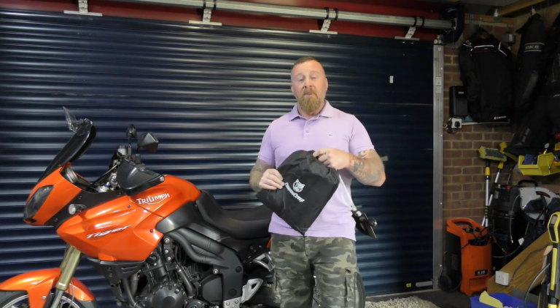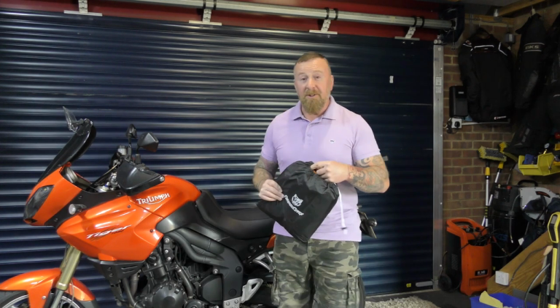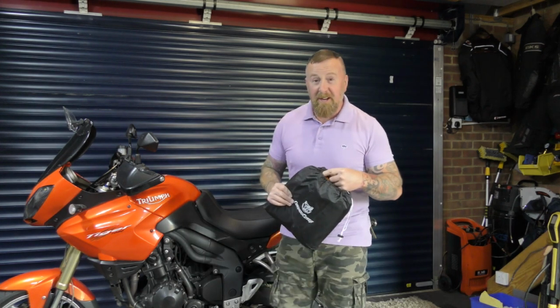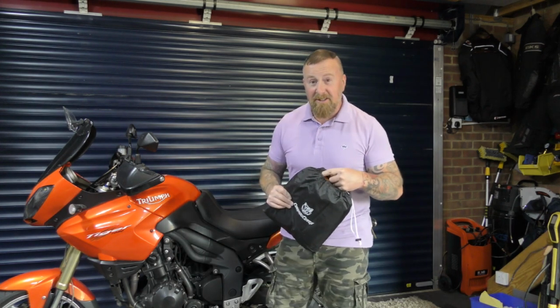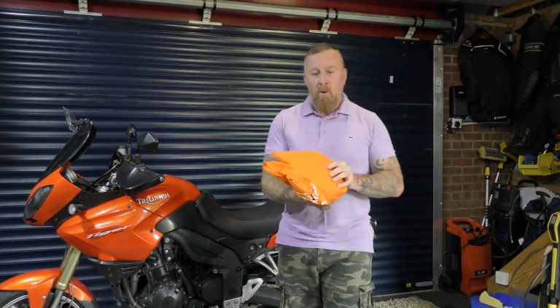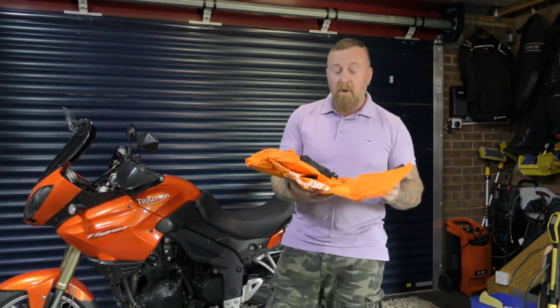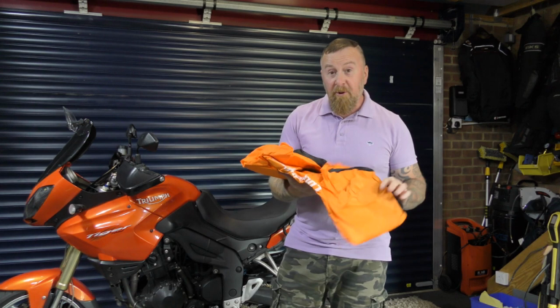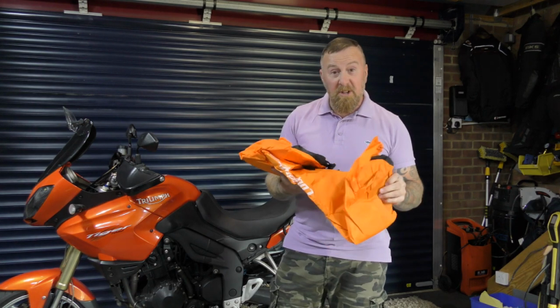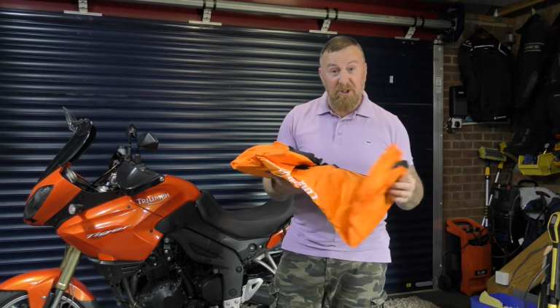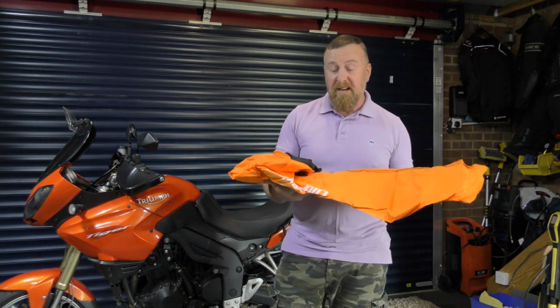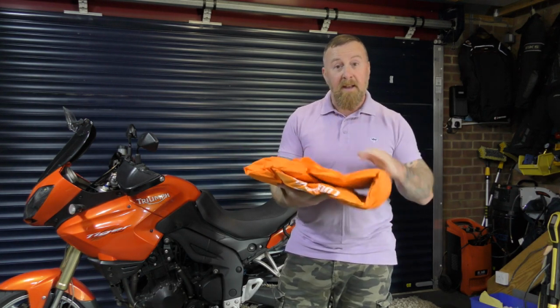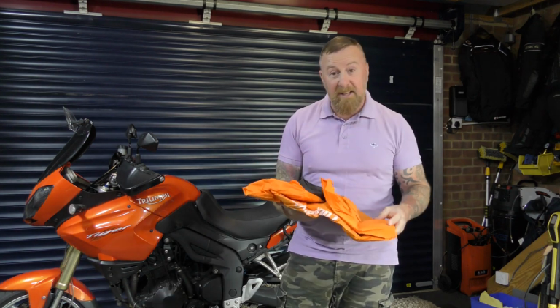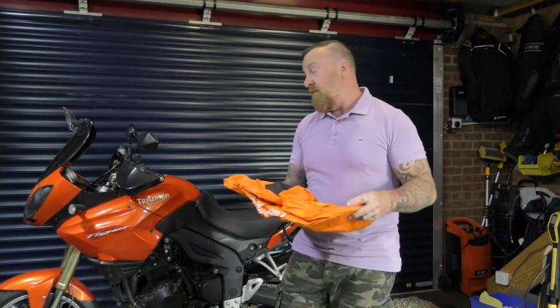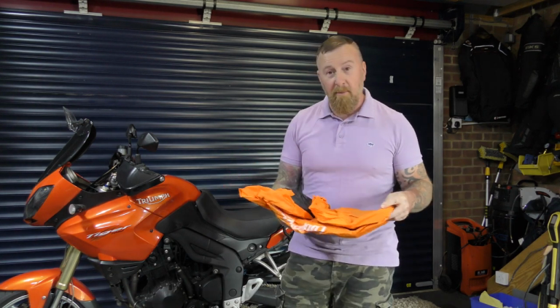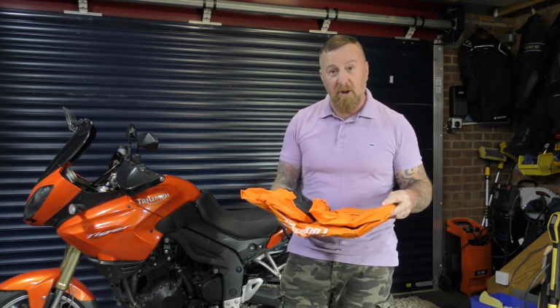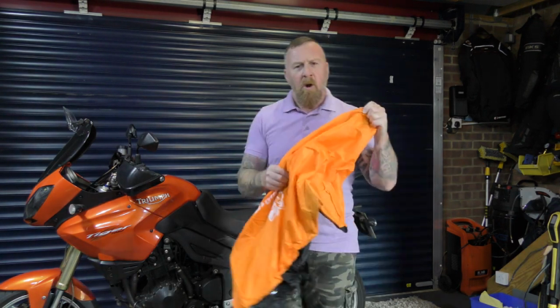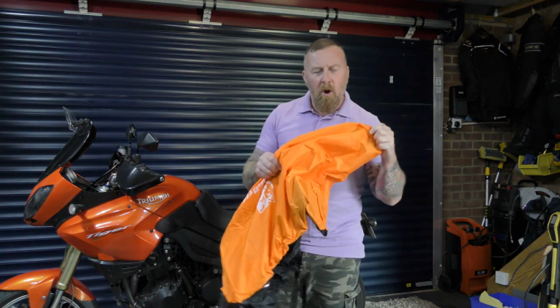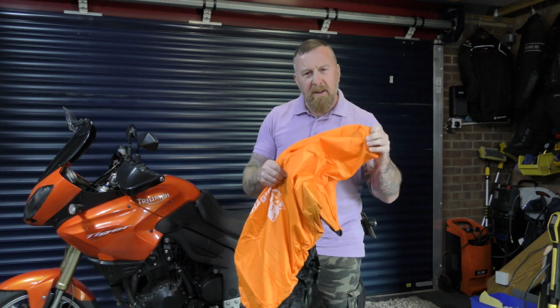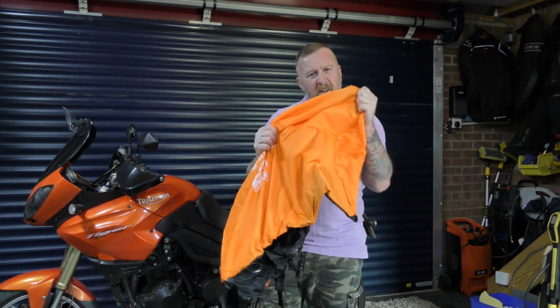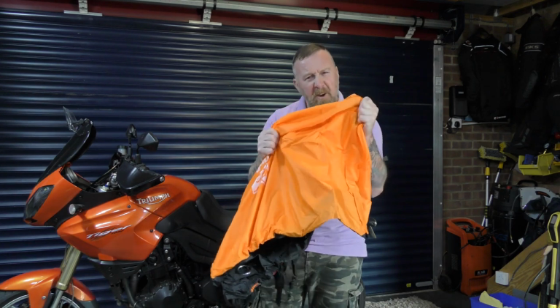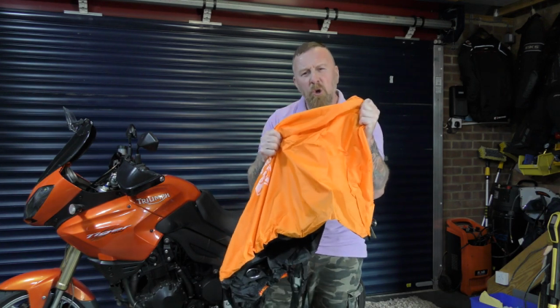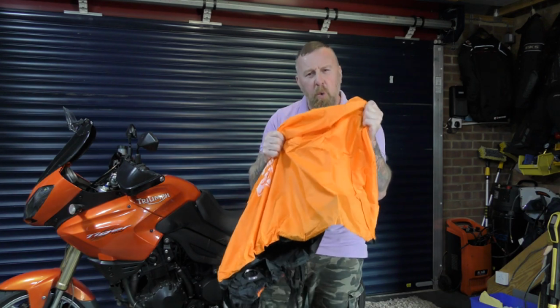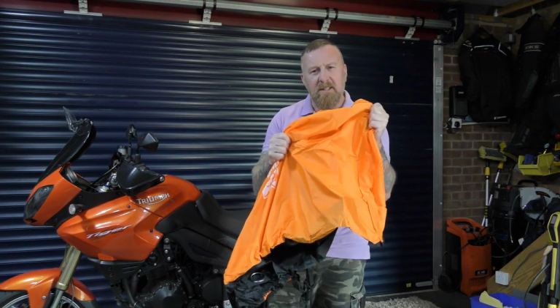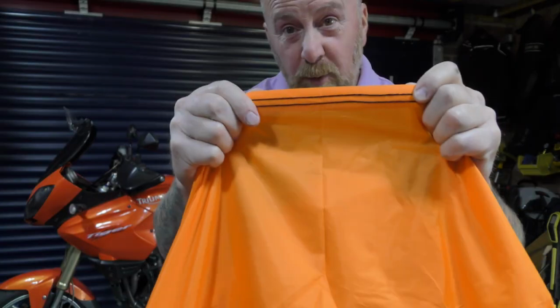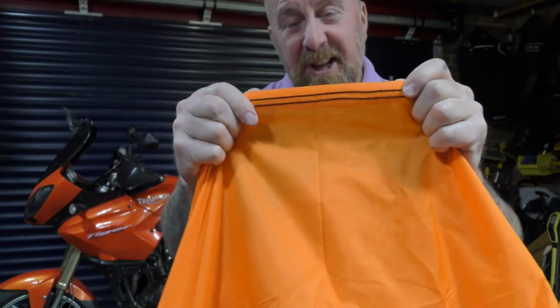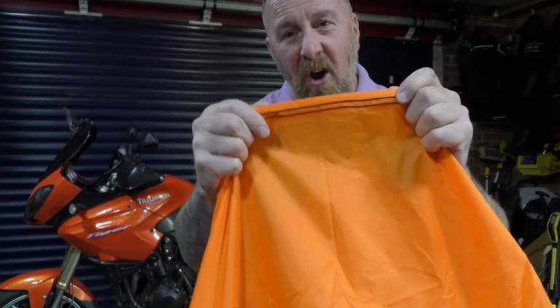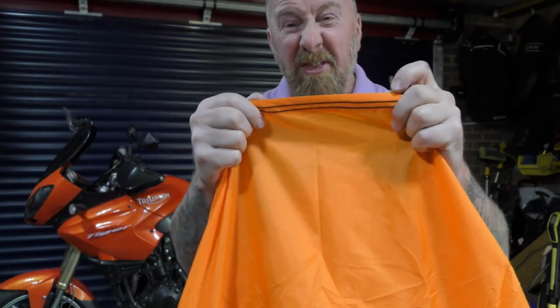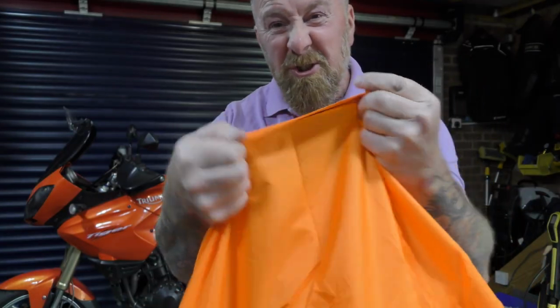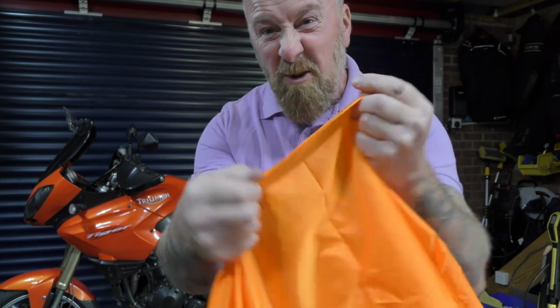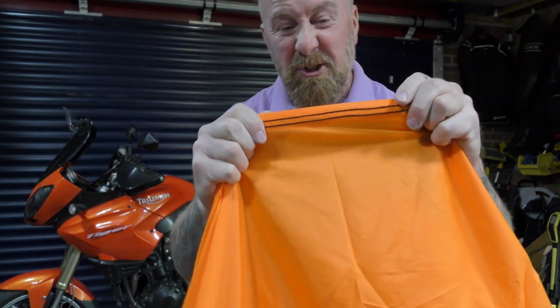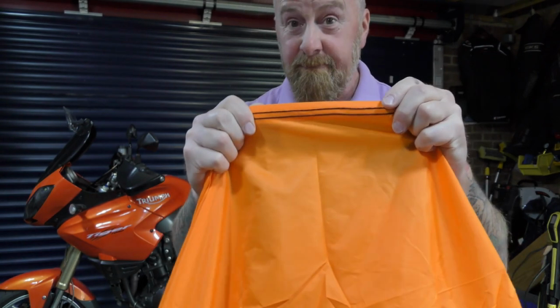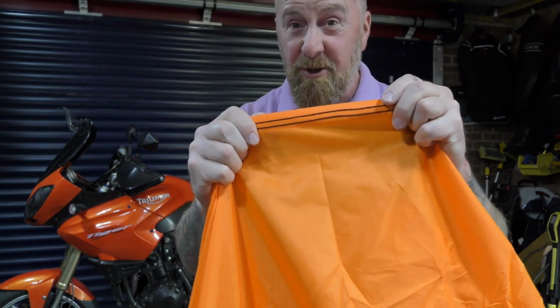There are three different colors and we'll be reviewing all the features today and placing it on my motorcycle. On opening it, it feels good quality — double stitched and heat-sealed at a thousand degrees Celsius, it's pretty good.